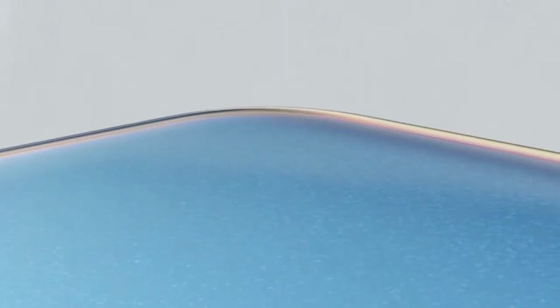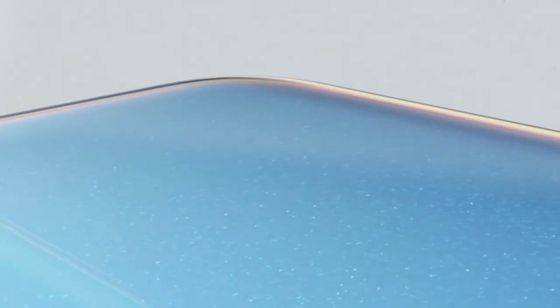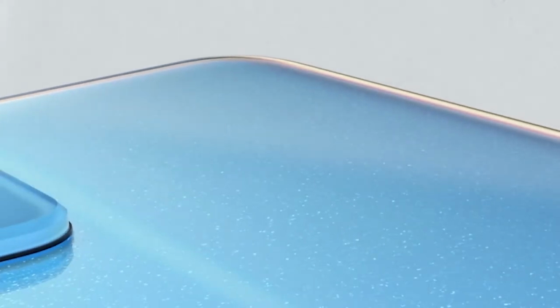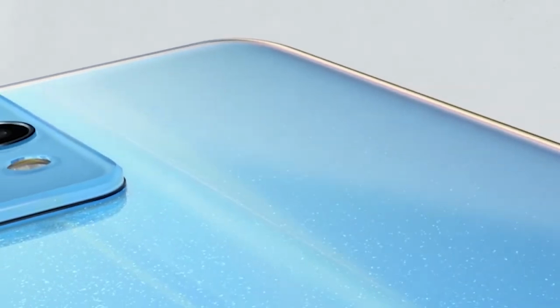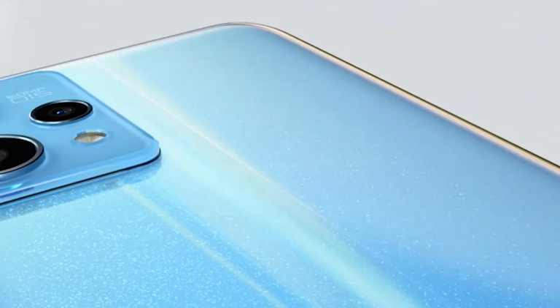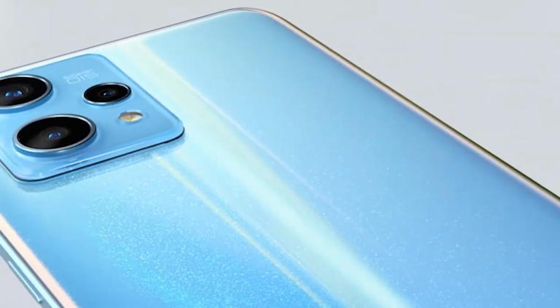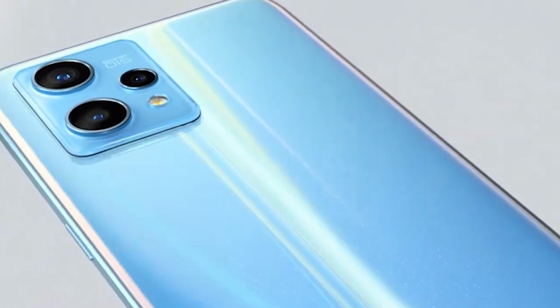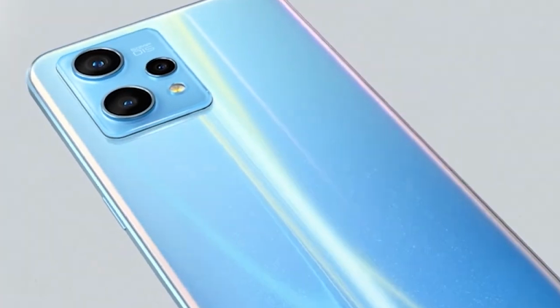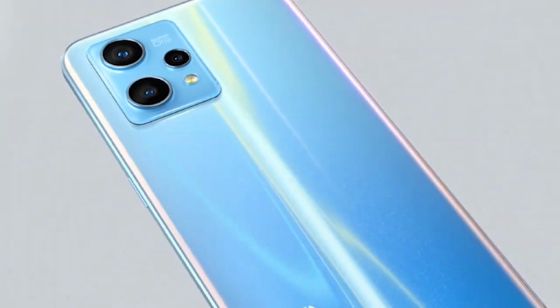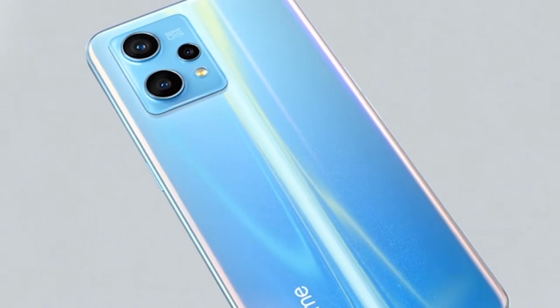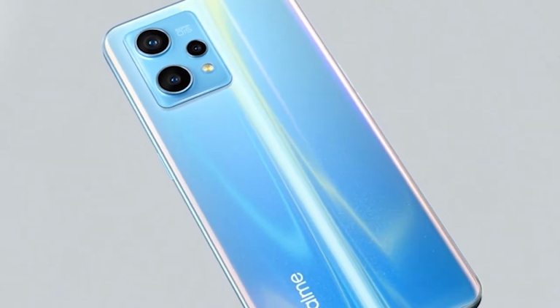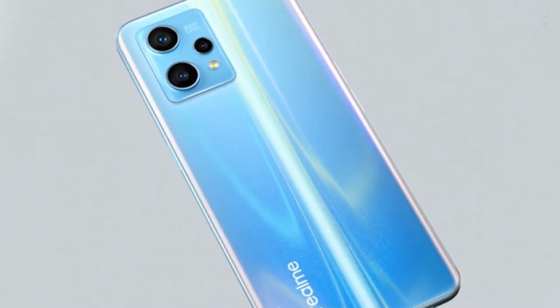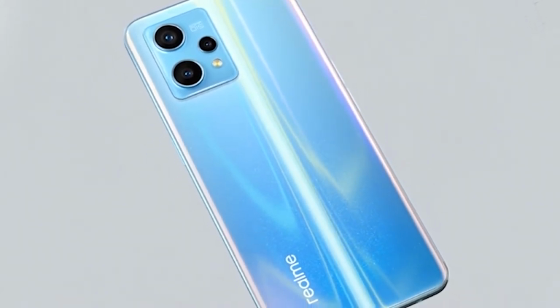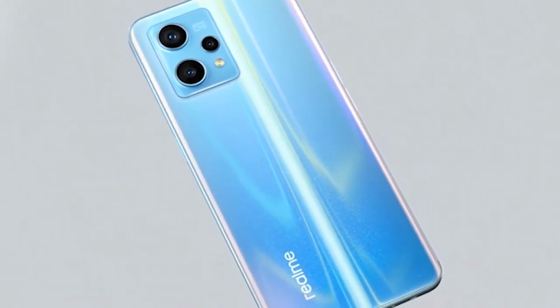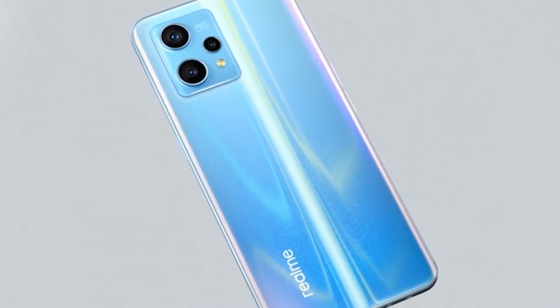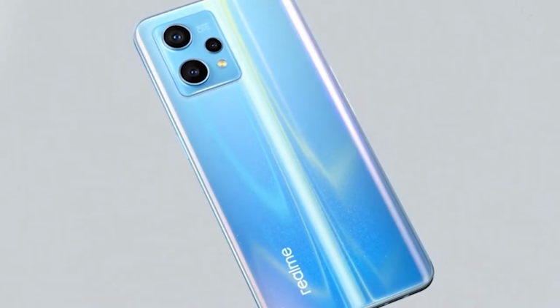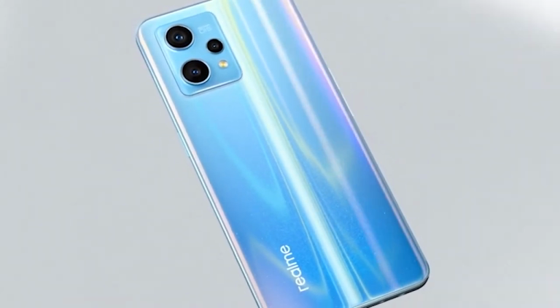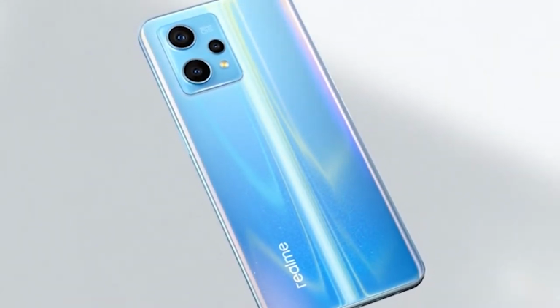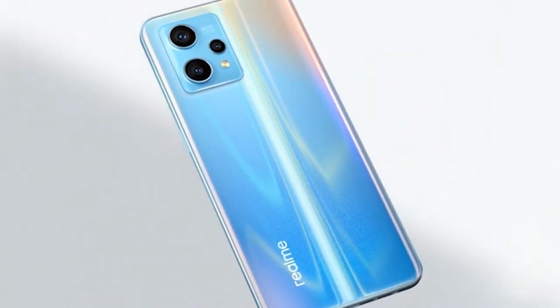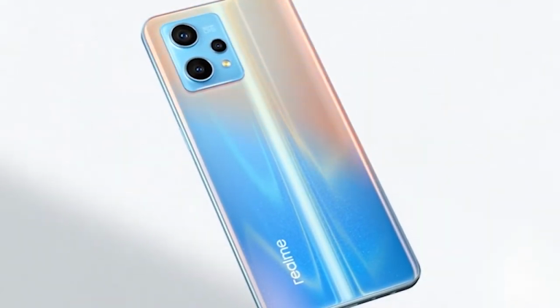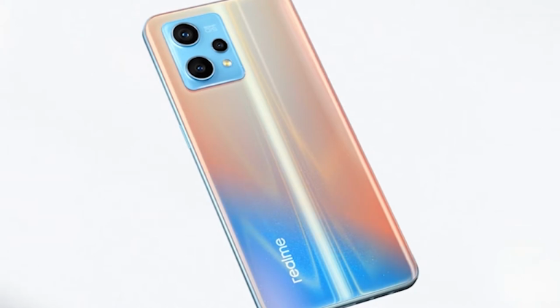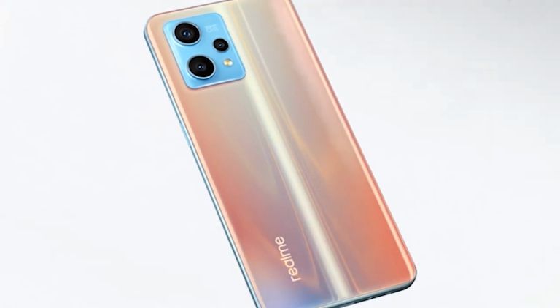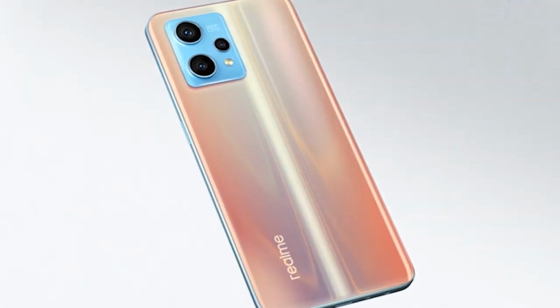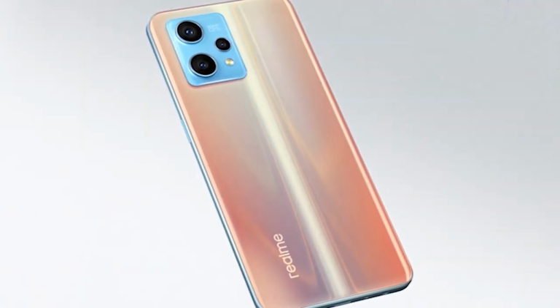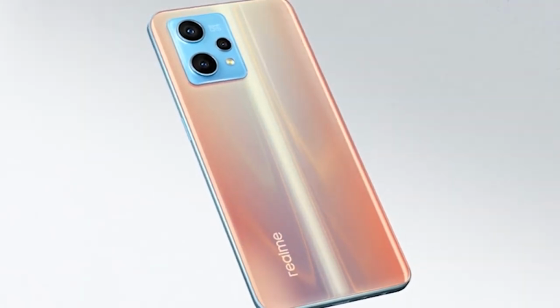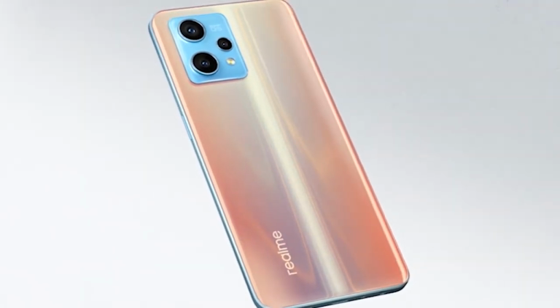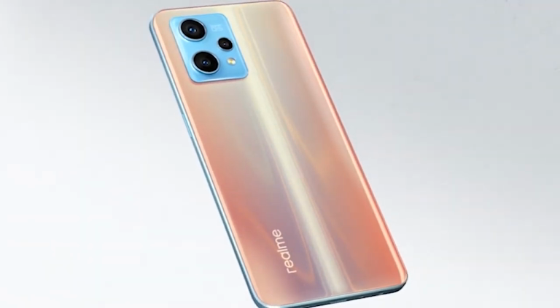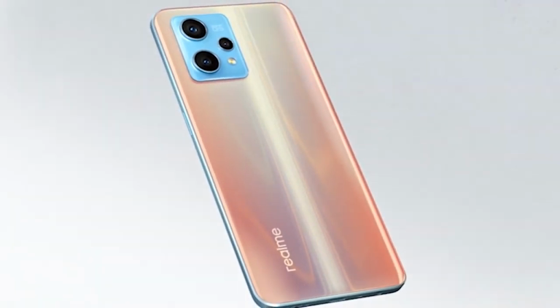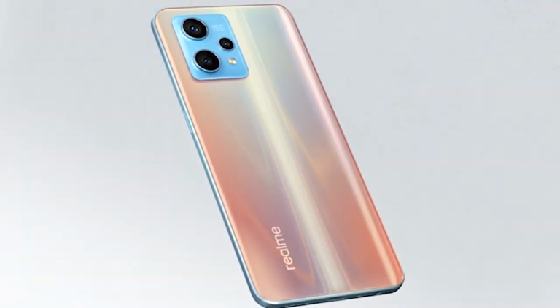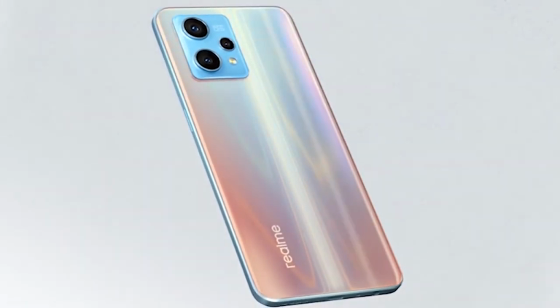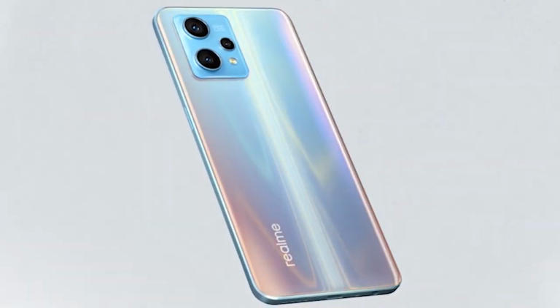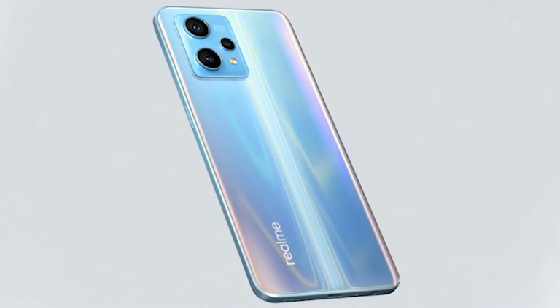Realme thrives in the mid-range segment with an ever-growing lineup that matches the likes of Xiaomi and Samsung. The Realme 9 Pro Plus is the company's latest bet to snag a bigger slice in this price bracket, which is getting increasingly competitive in markets.